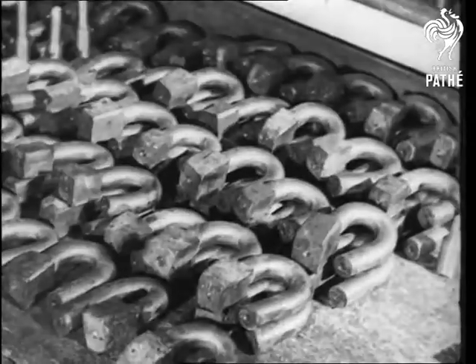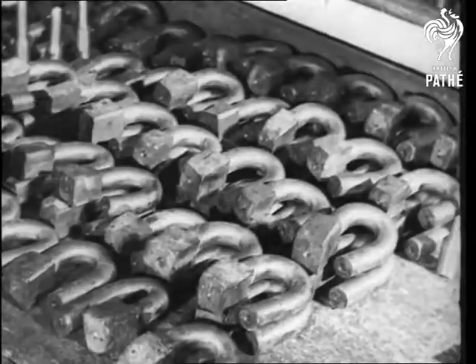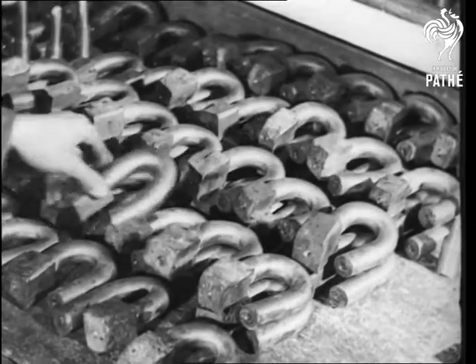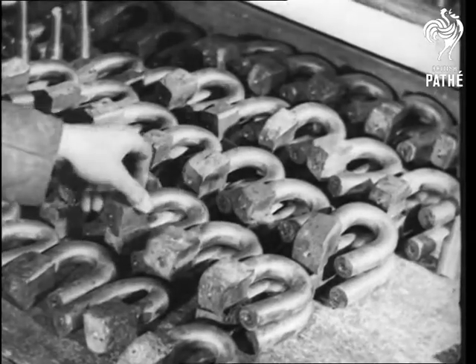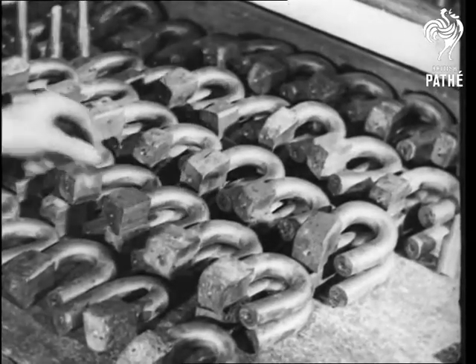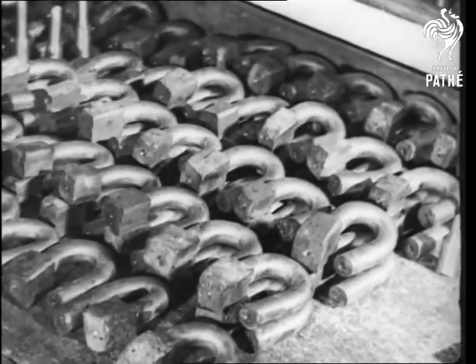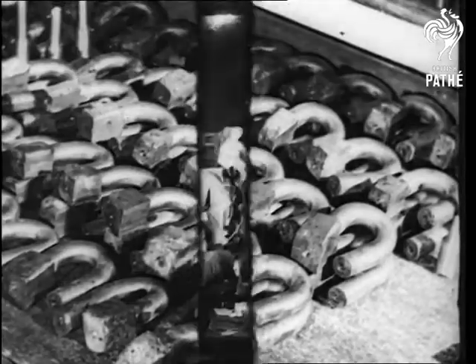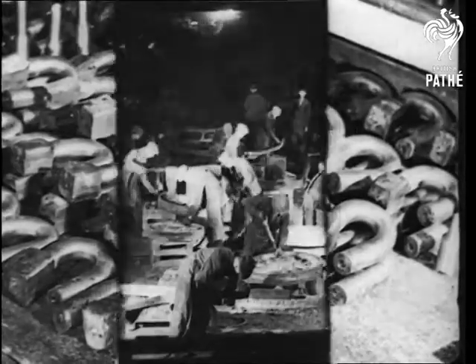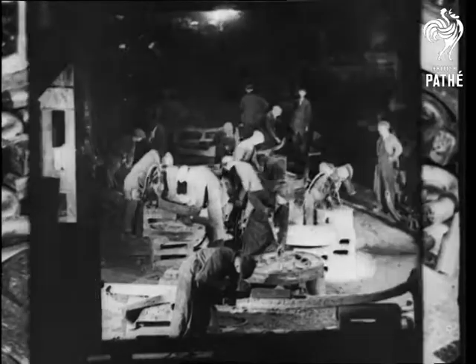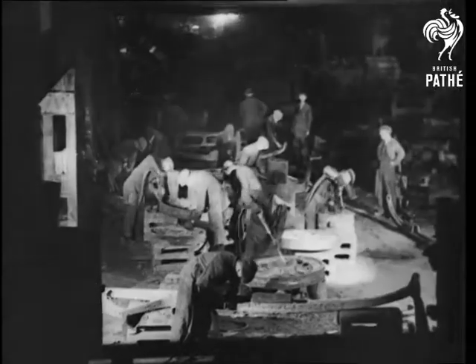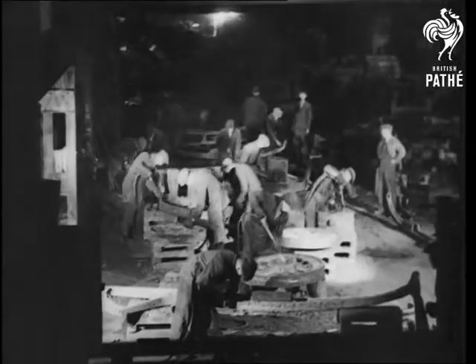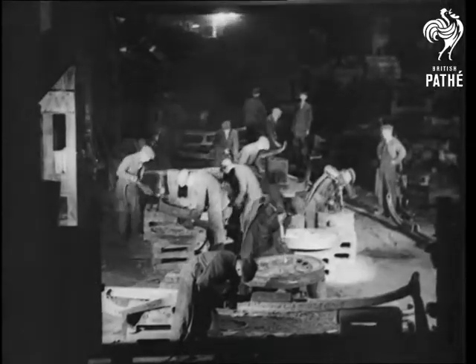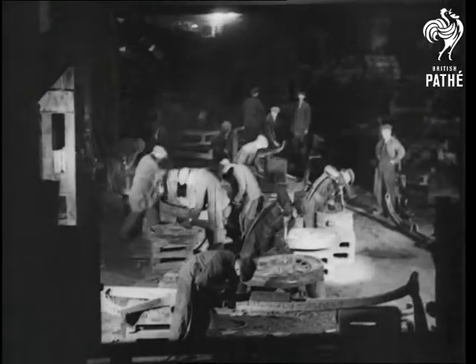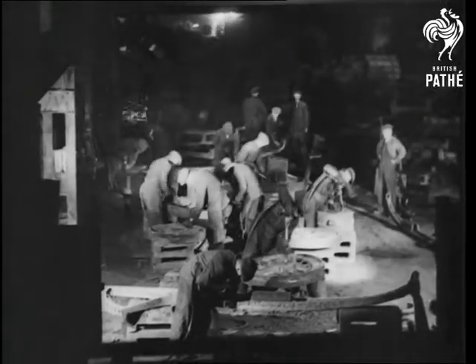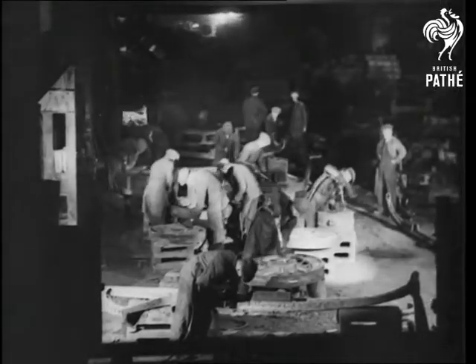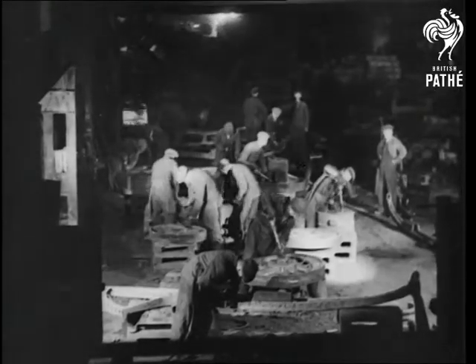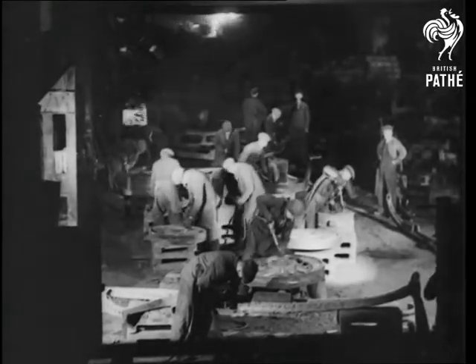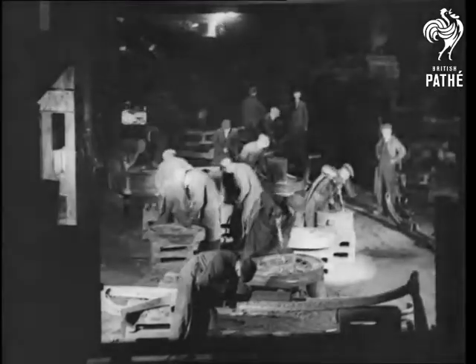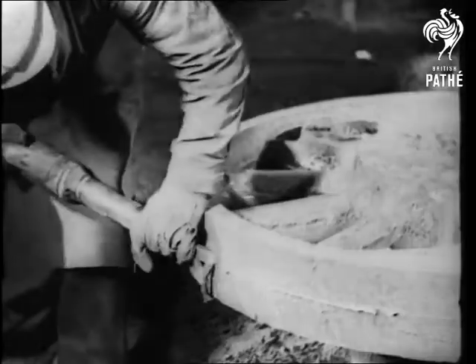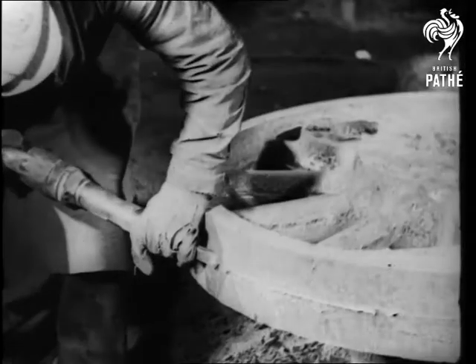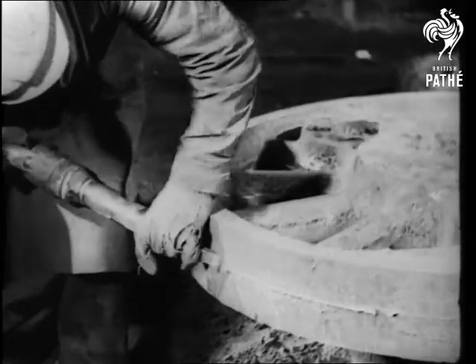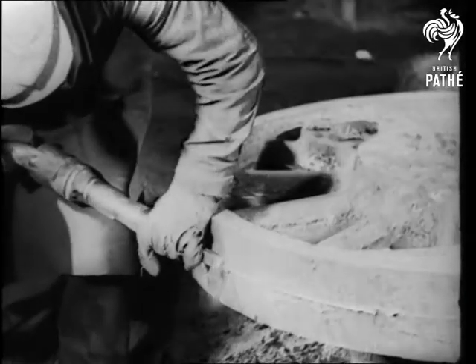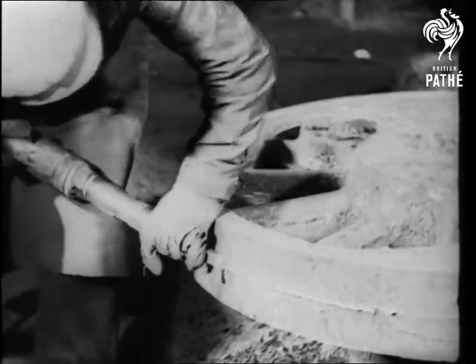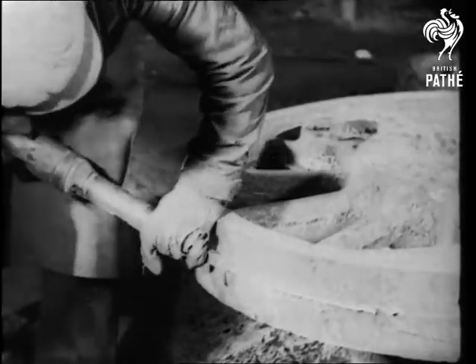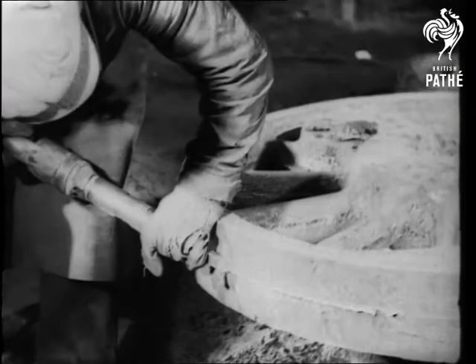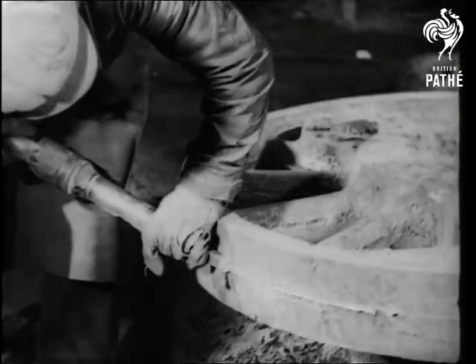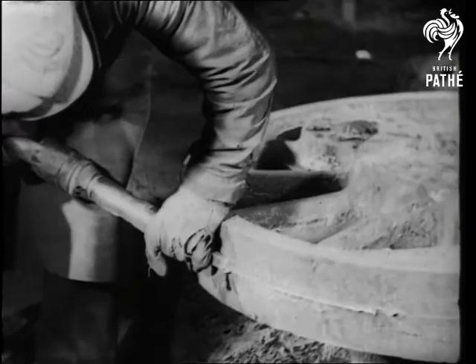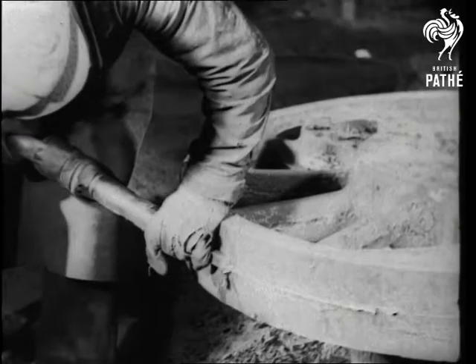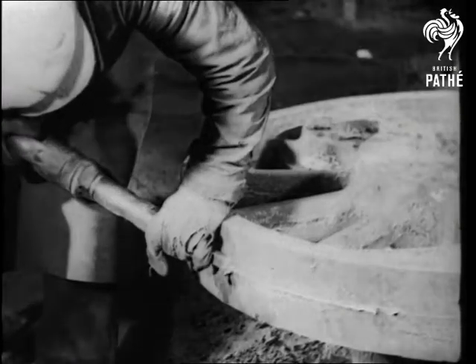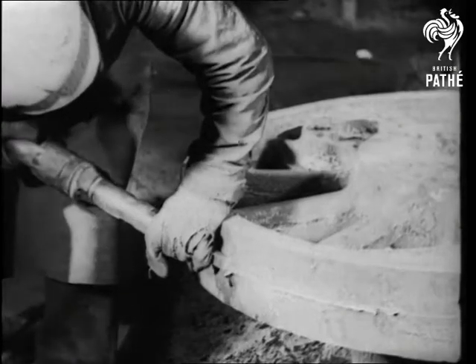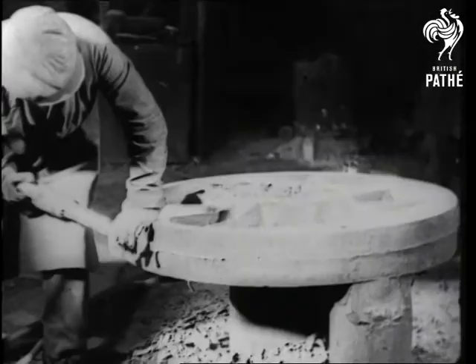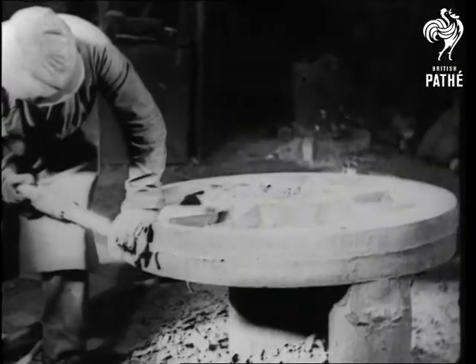Here they are, following their natural bent. Now we come to the fettling shop, where a pneumatic chisel is seen at work on a locomotive wheel. Here again, the skill of the workman is very much in evidence.